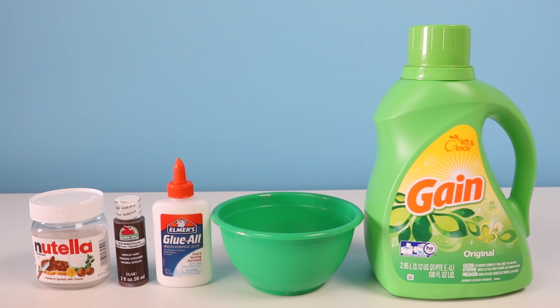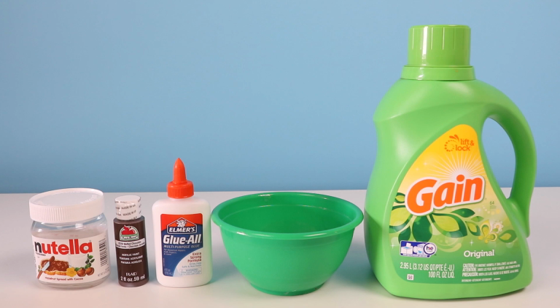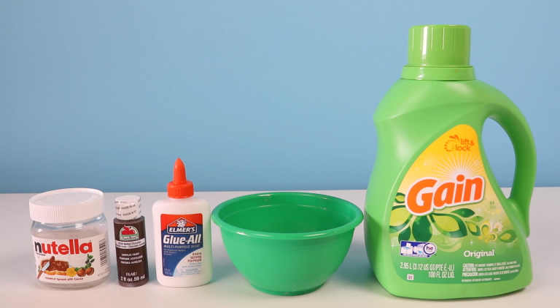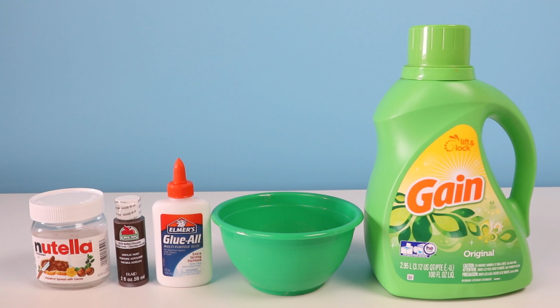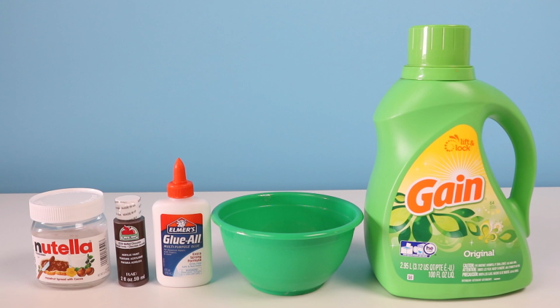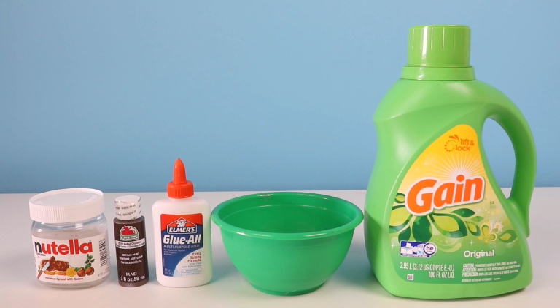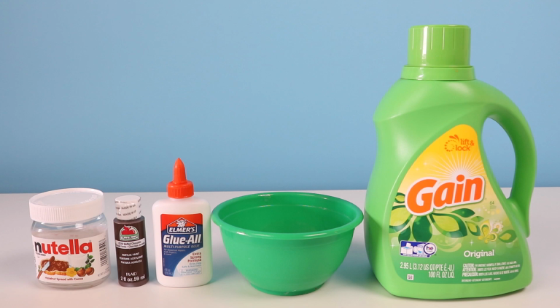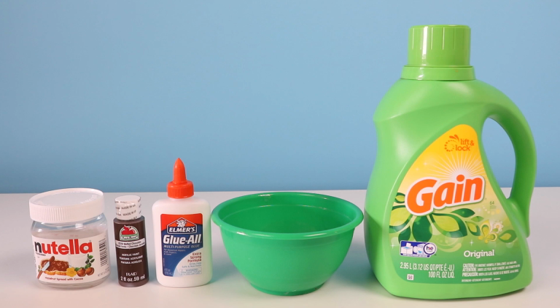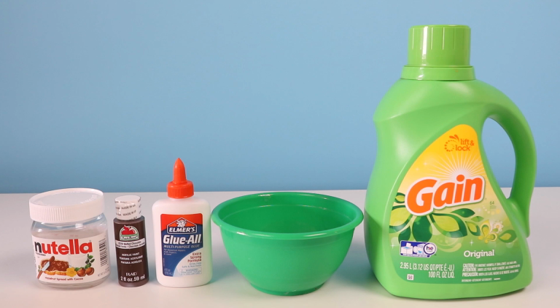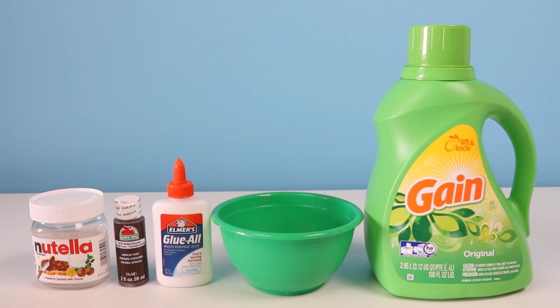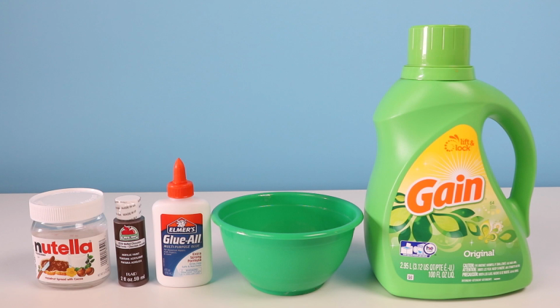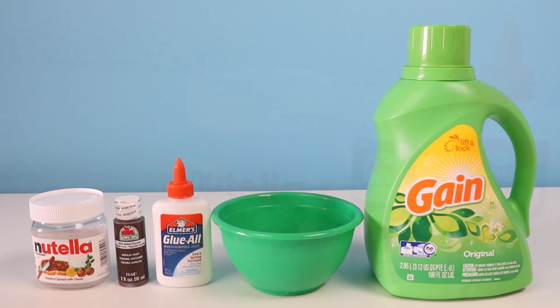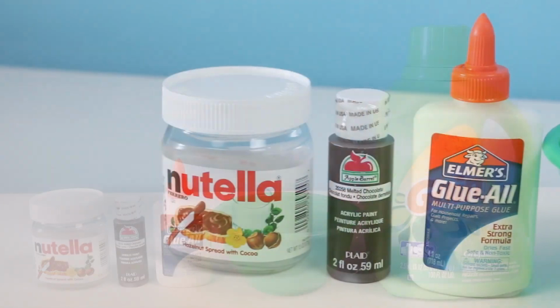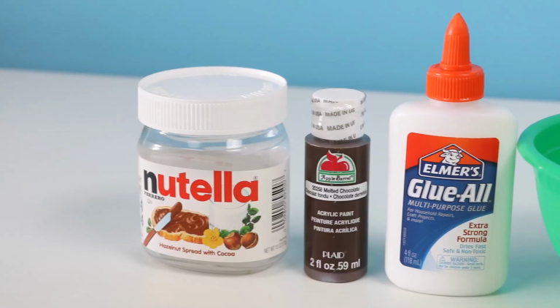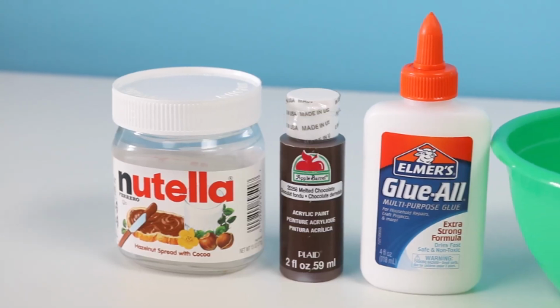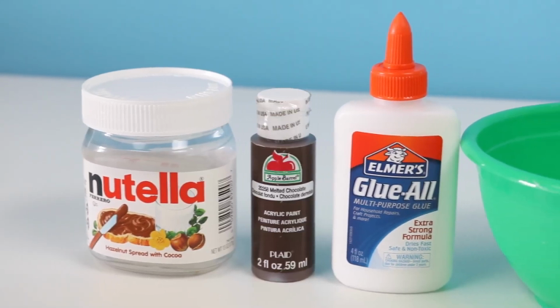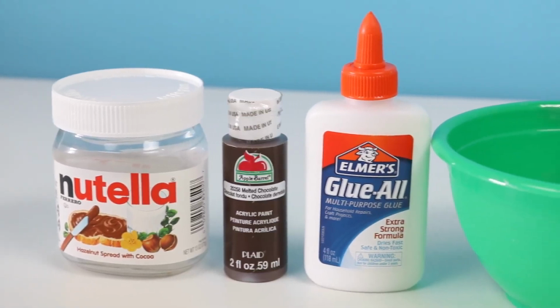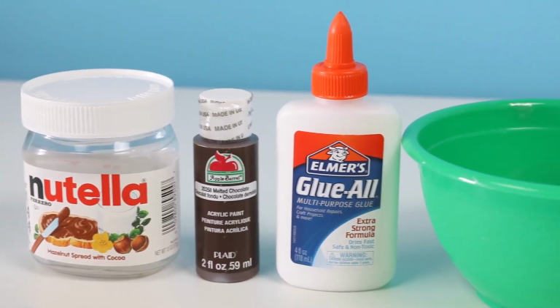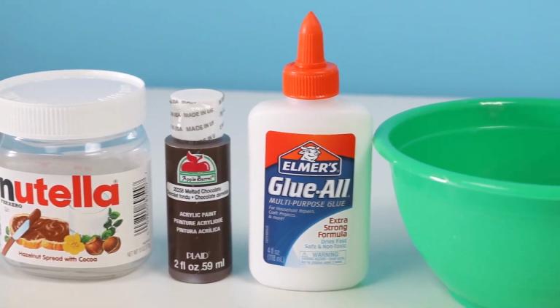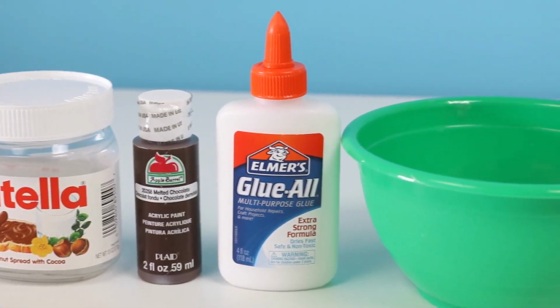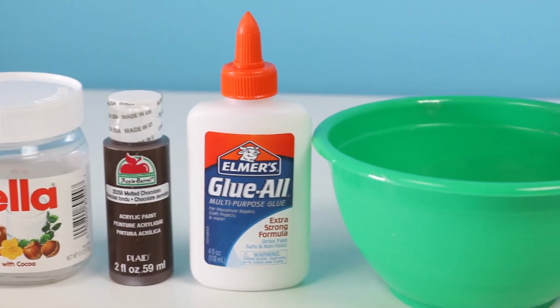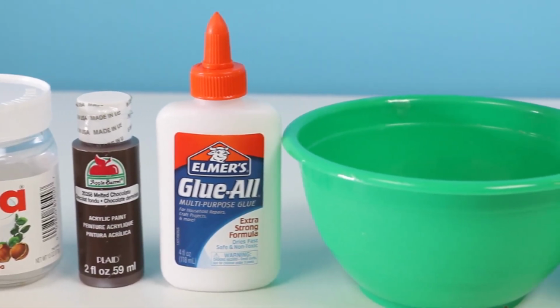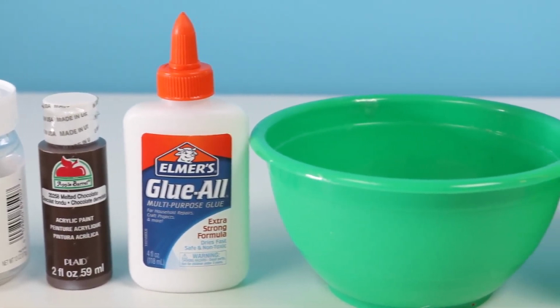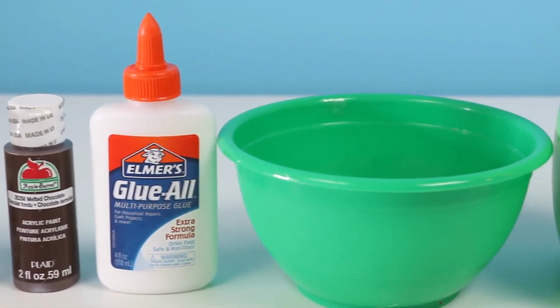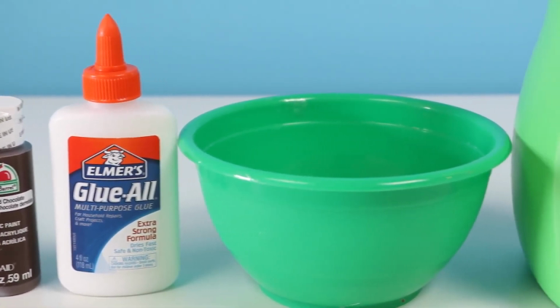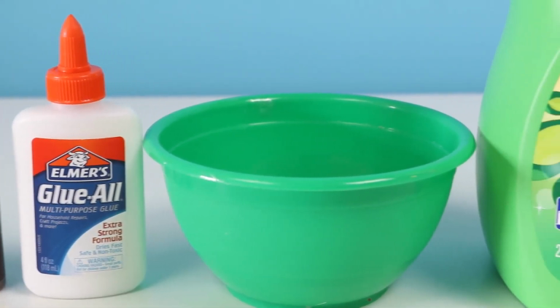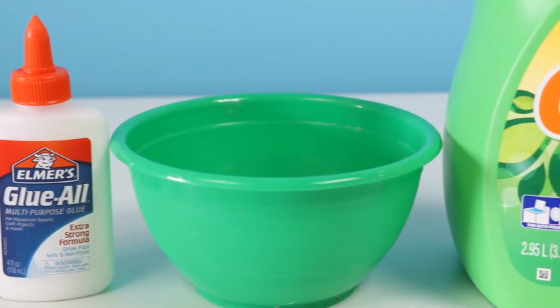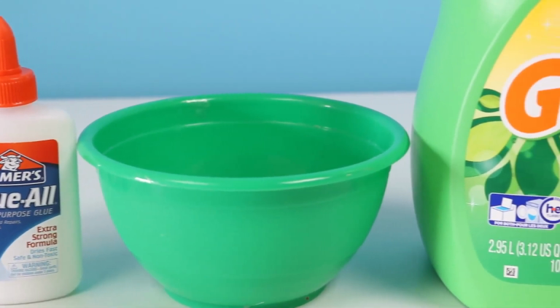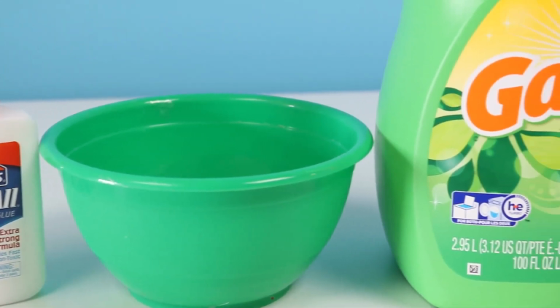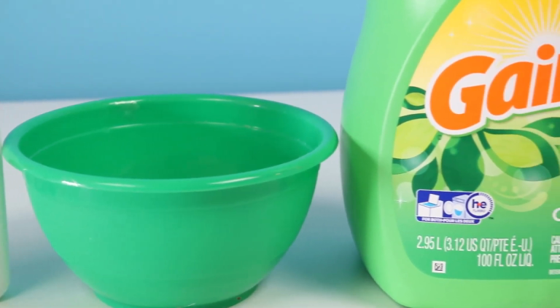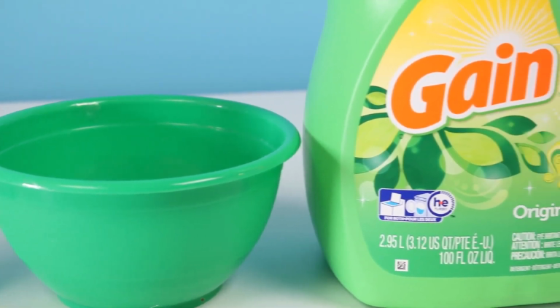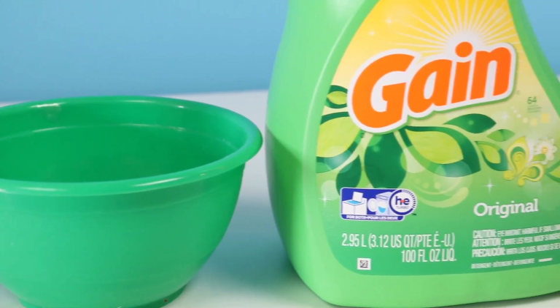You just need a few ingredients that you probably already have lying around the house! We're gonna need an empty Nutella jar, brown paint, white glue, a bowl, and some laundry detergent!